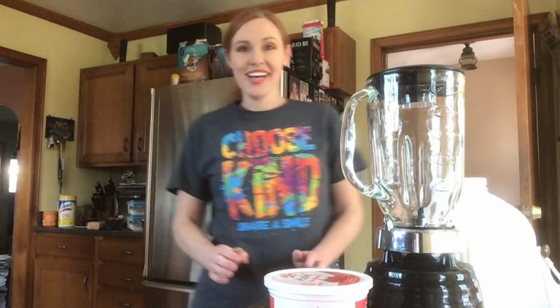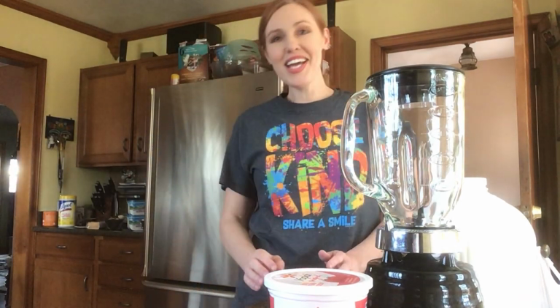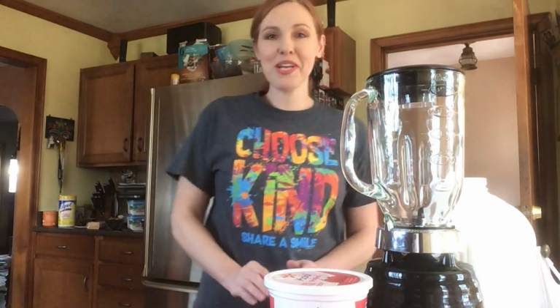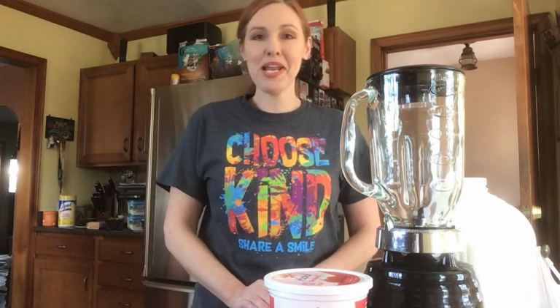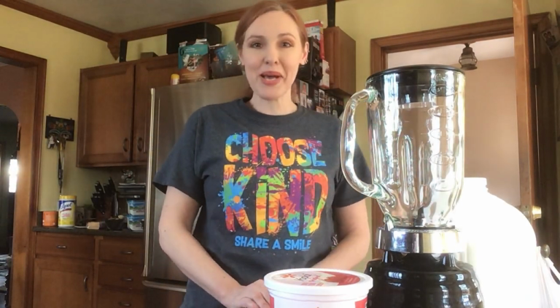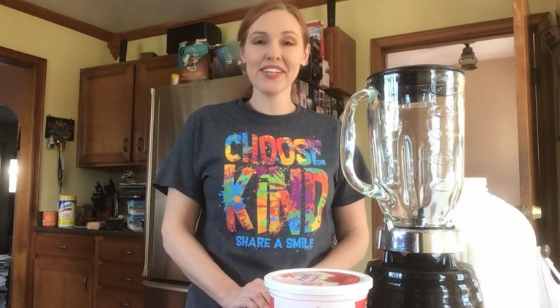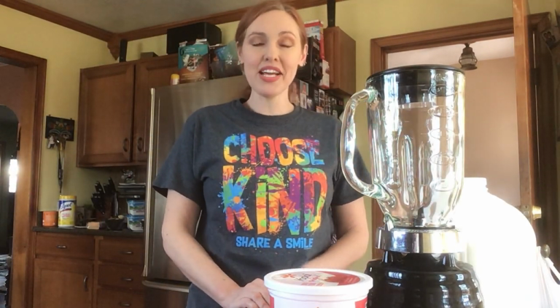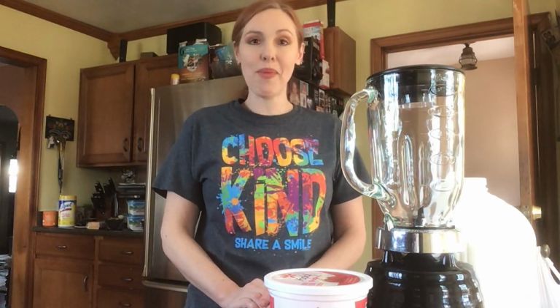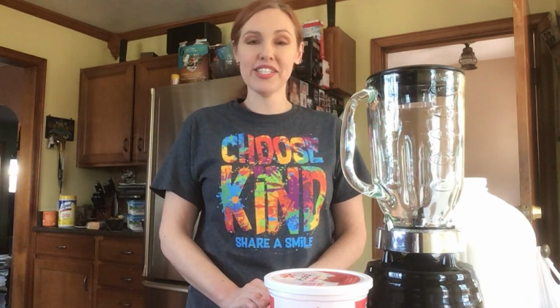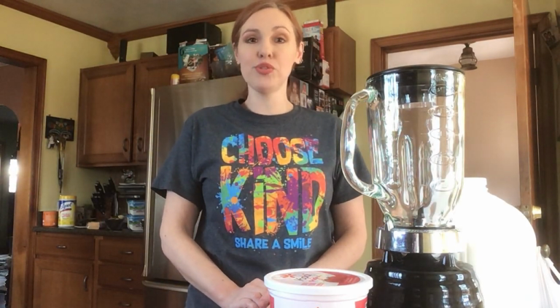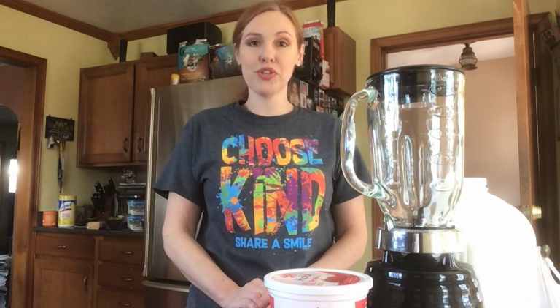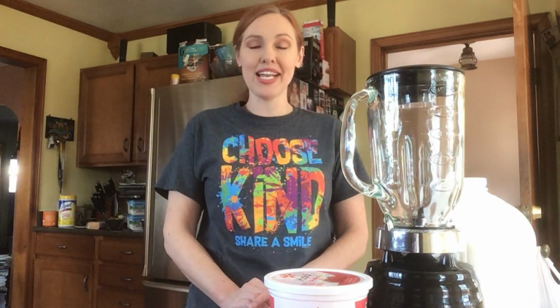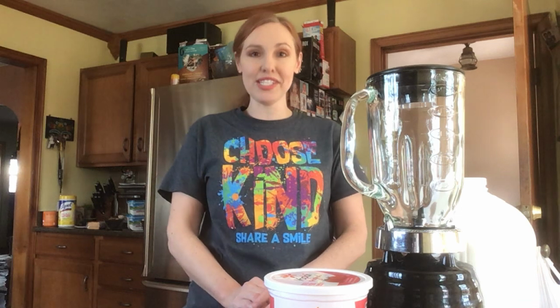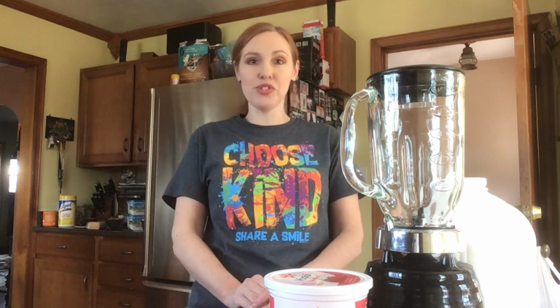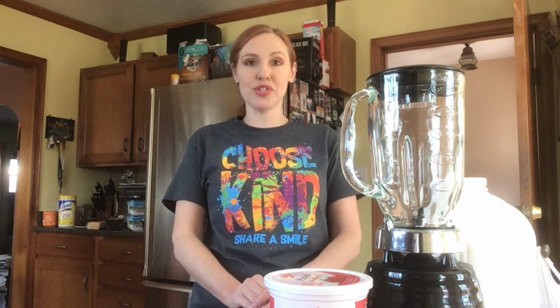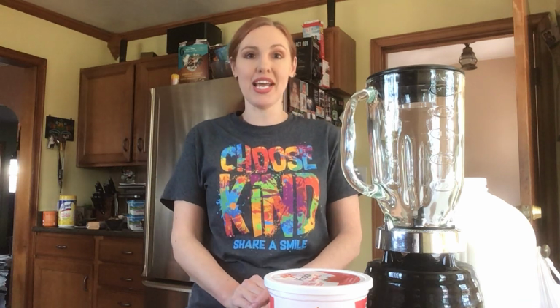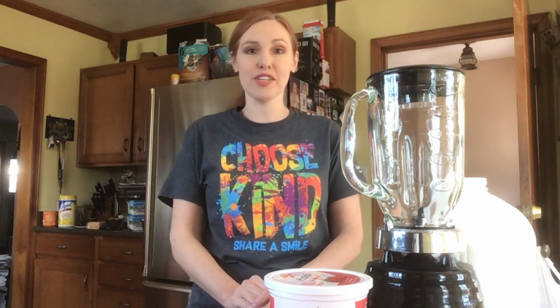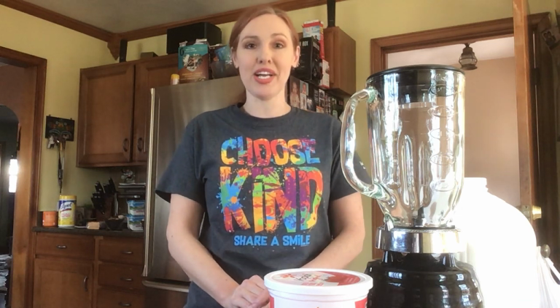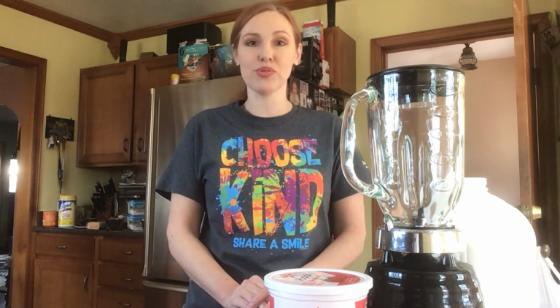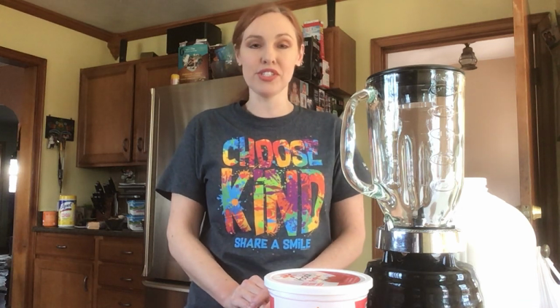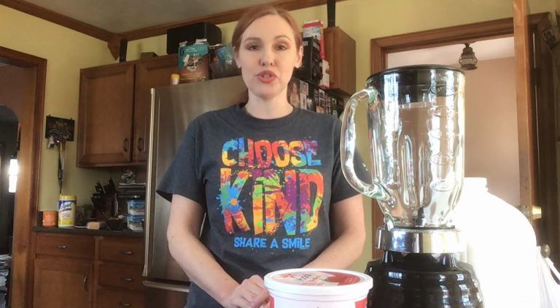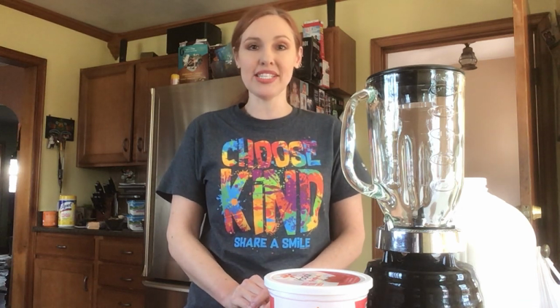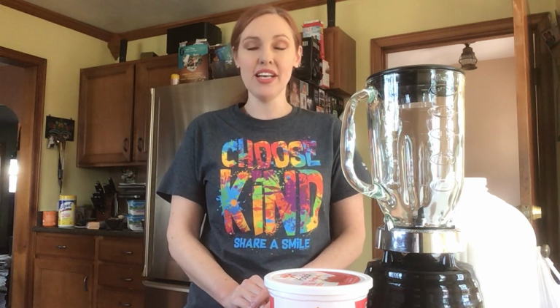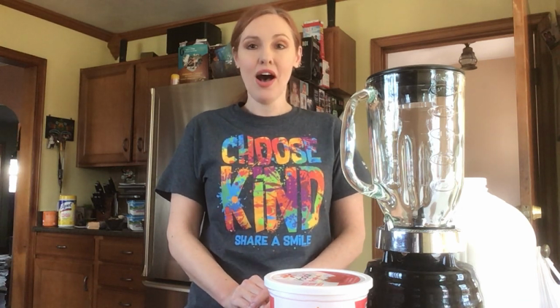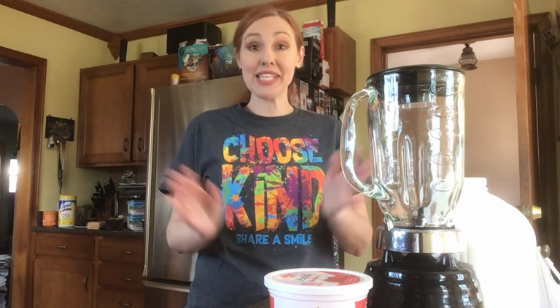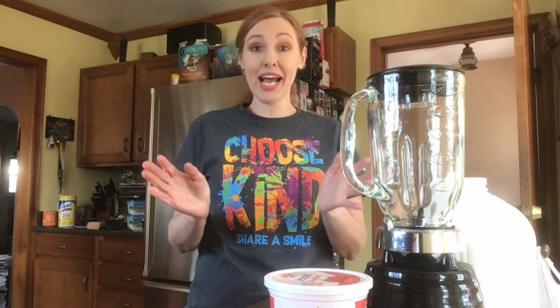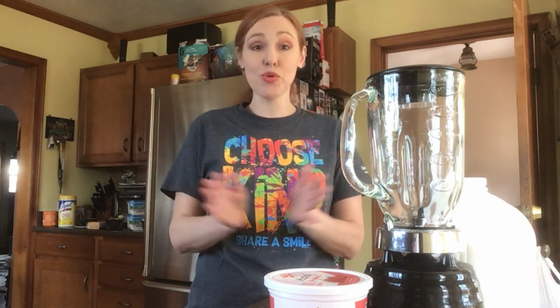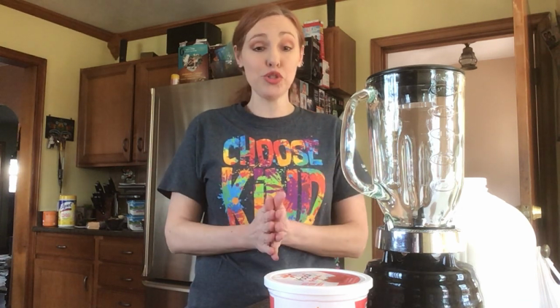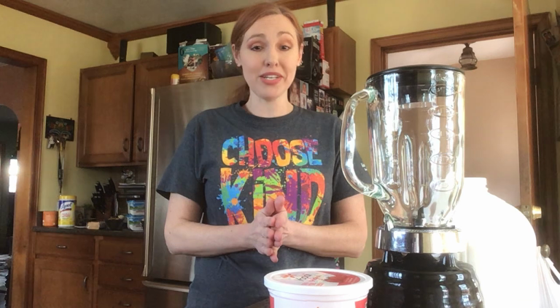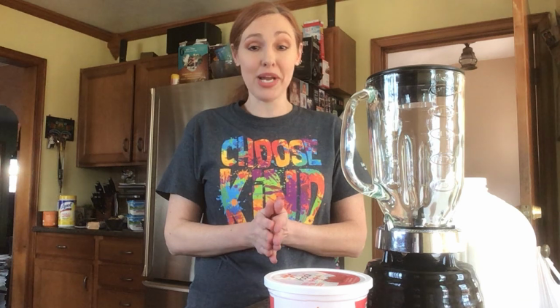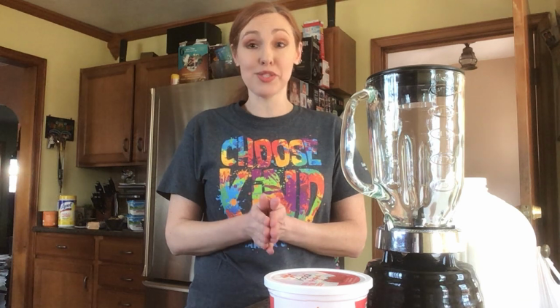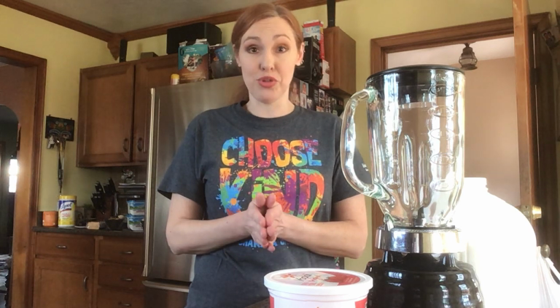Hi everybody, my name is Megan Cleary. I teach foods and nutrition and advanced foods and nutrition at Community High School District 218. Today I am going to make you a smoothie.